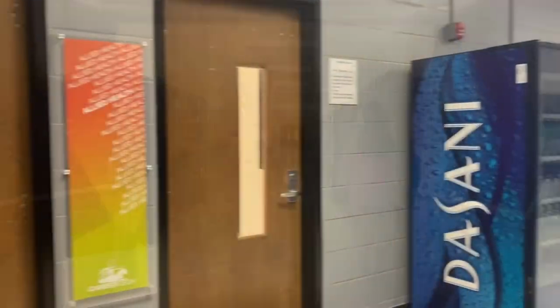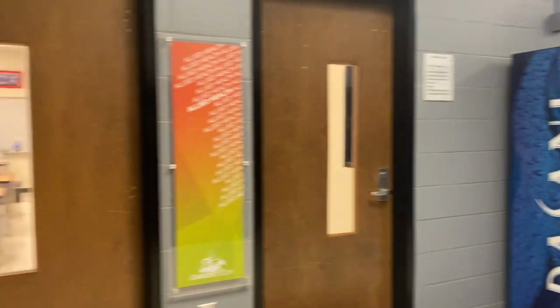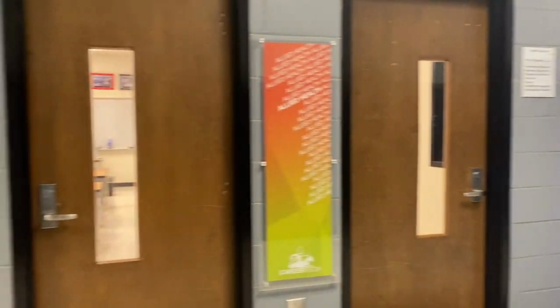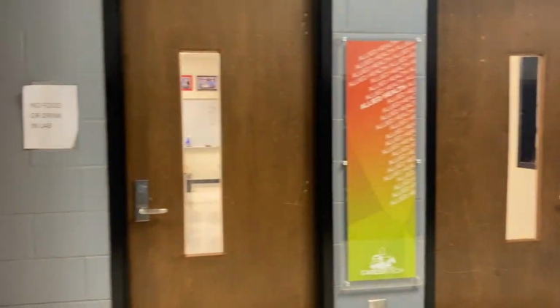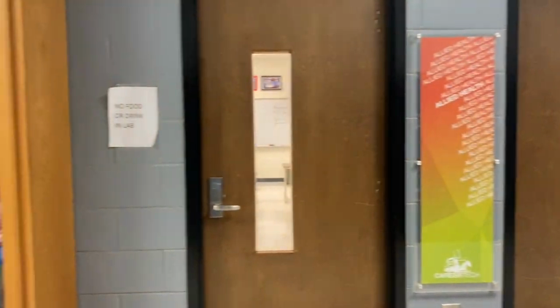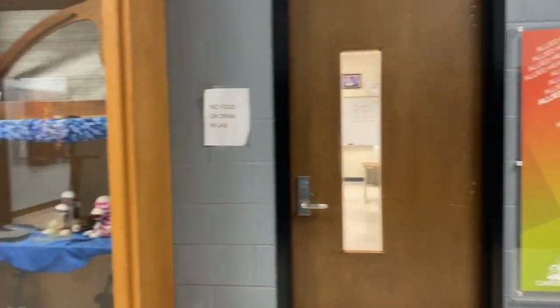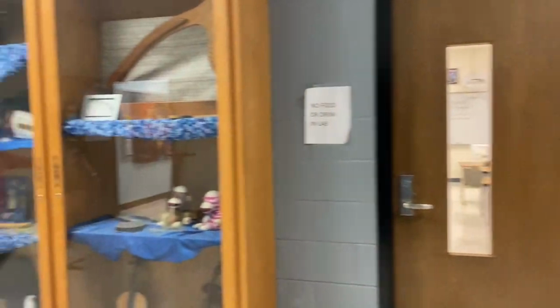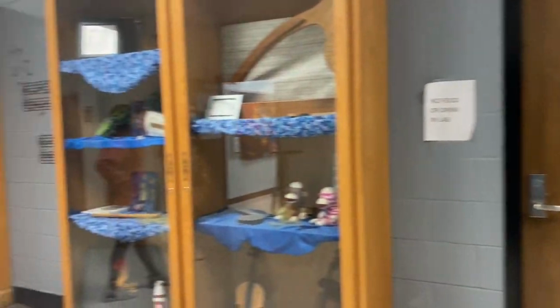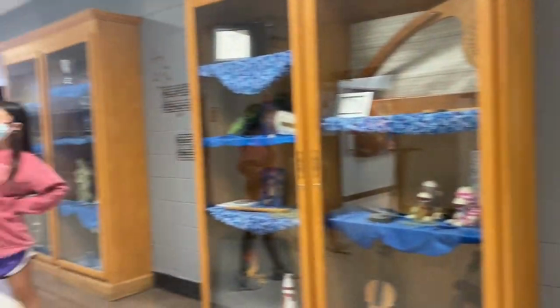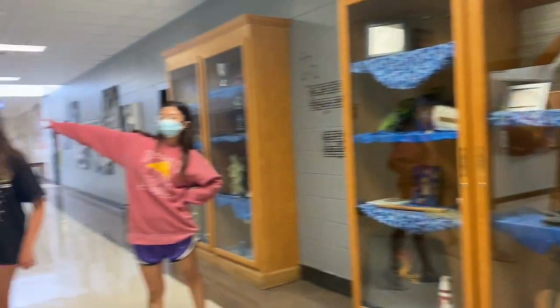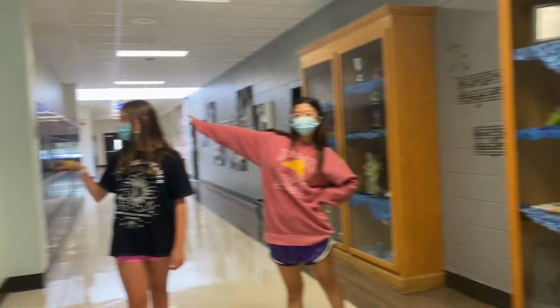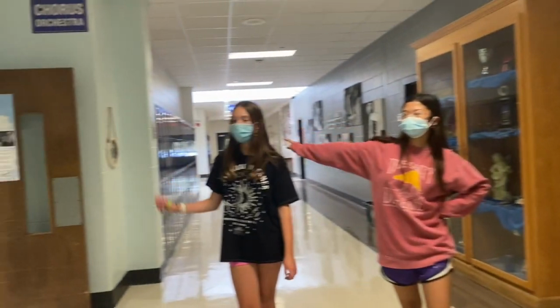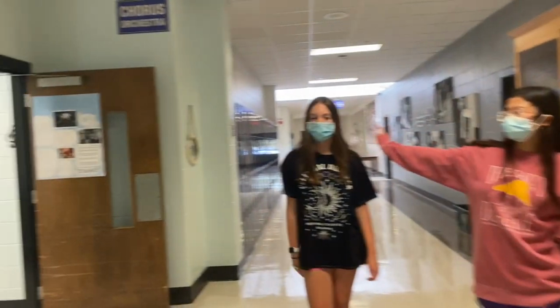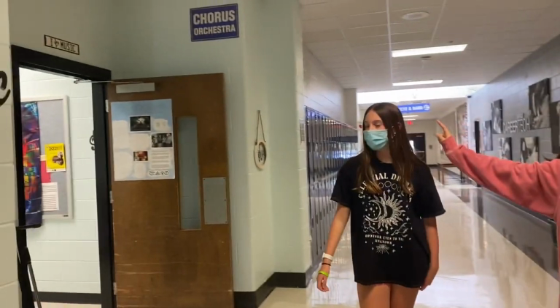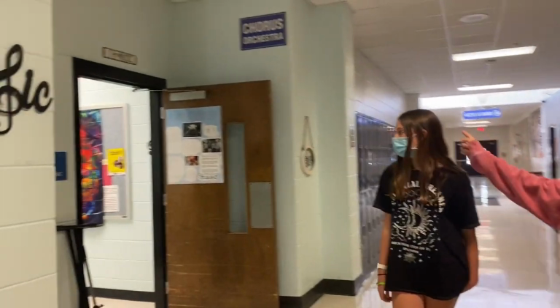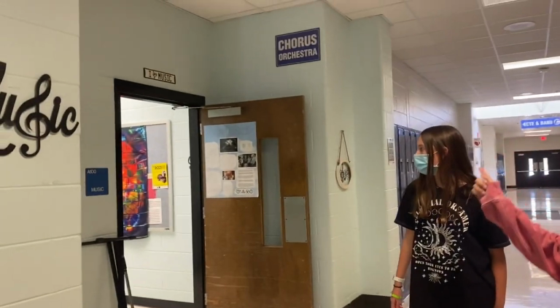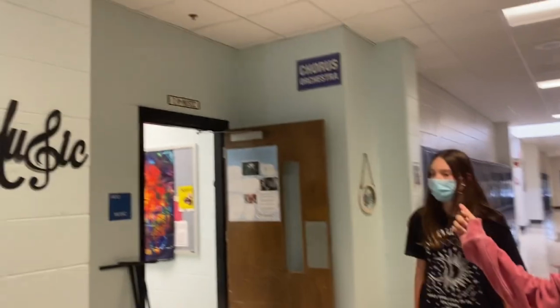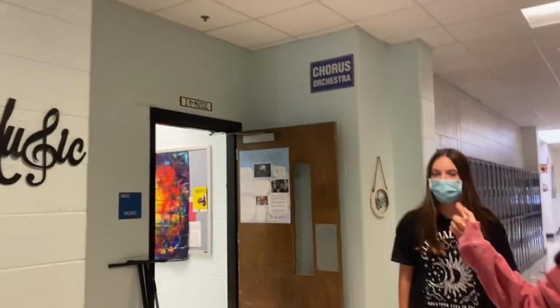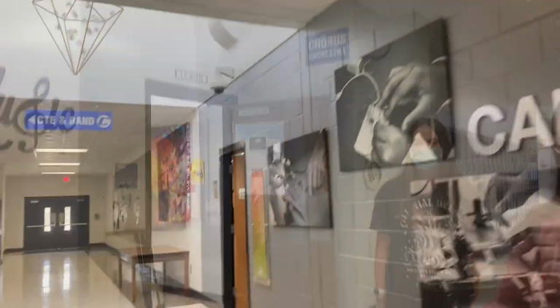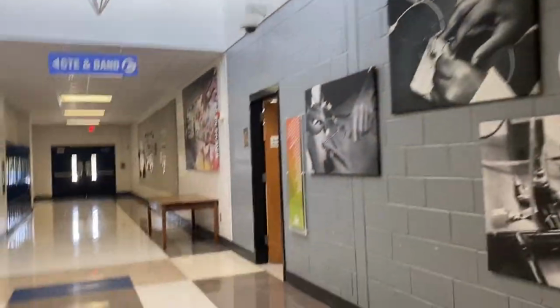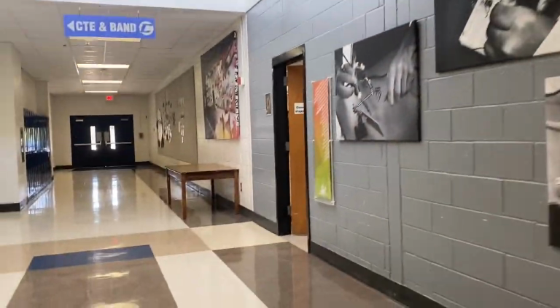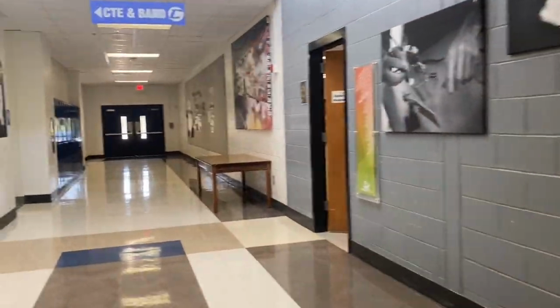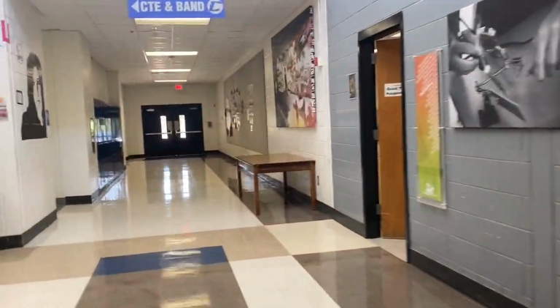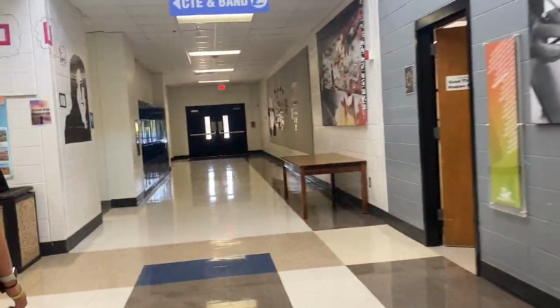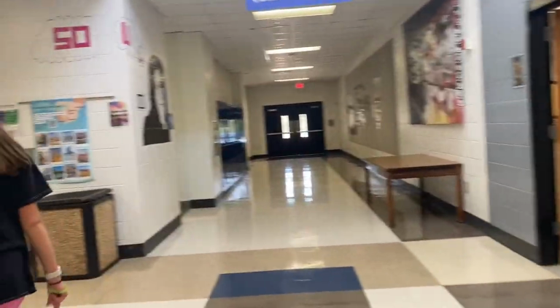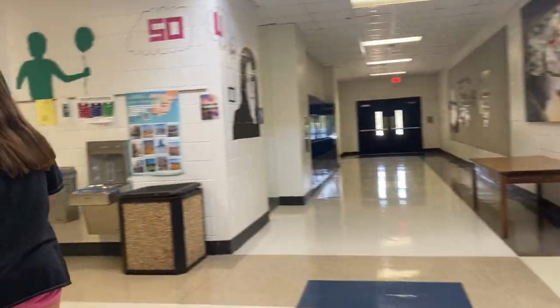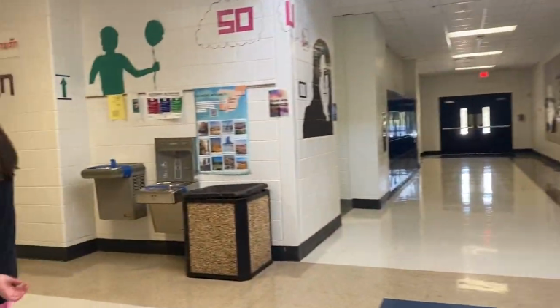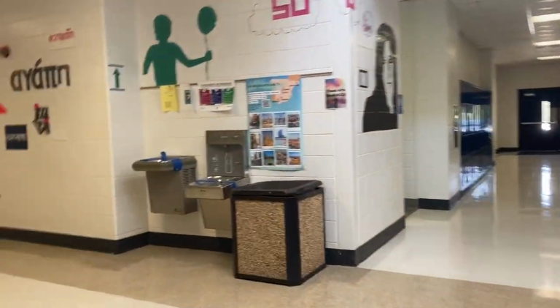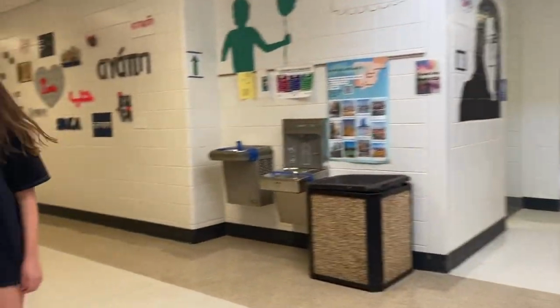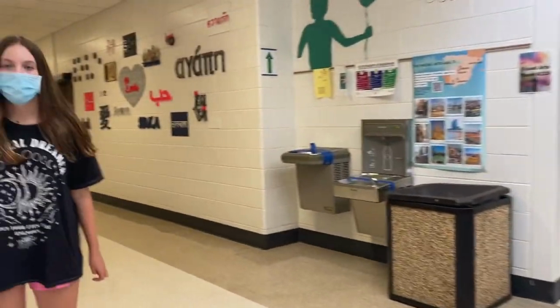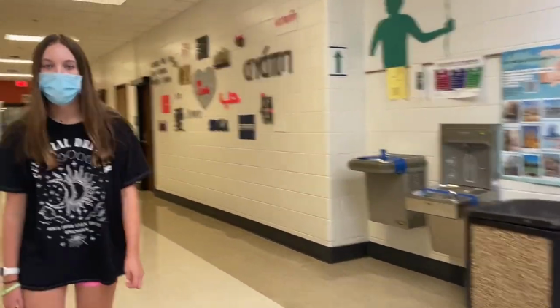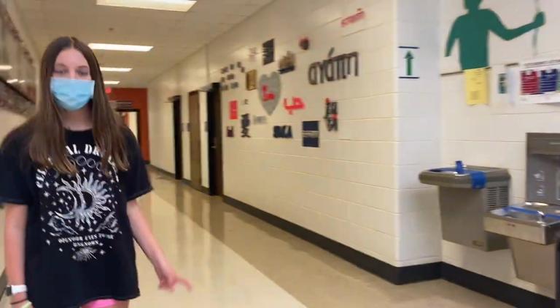This is one of the health care rooms. Over here is one of the entrances to the music elective. These are the career tech classrooms, and down here there are more classrooms.